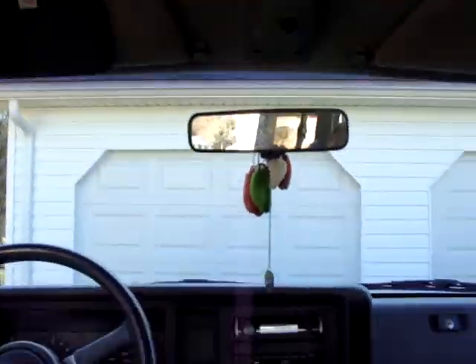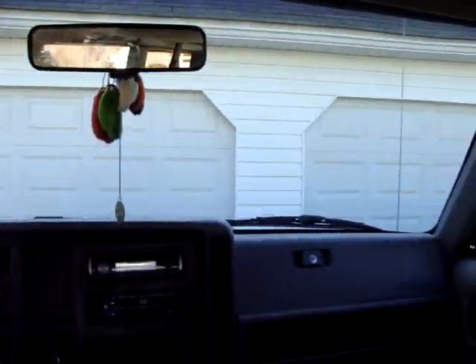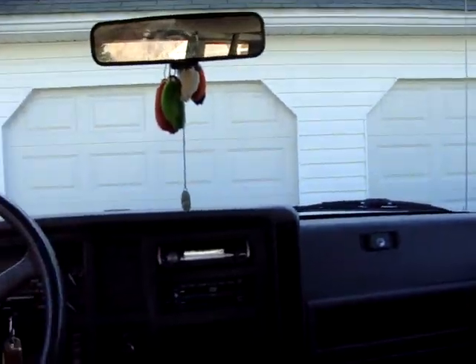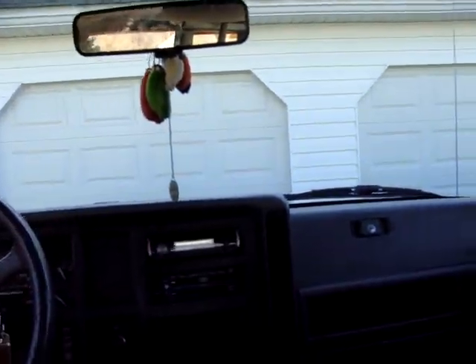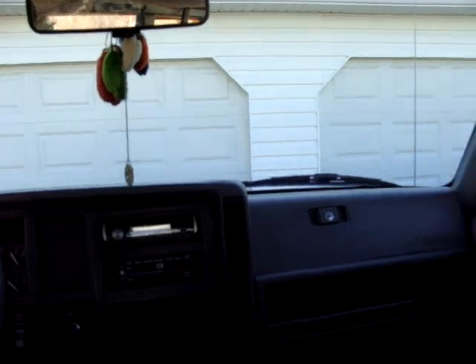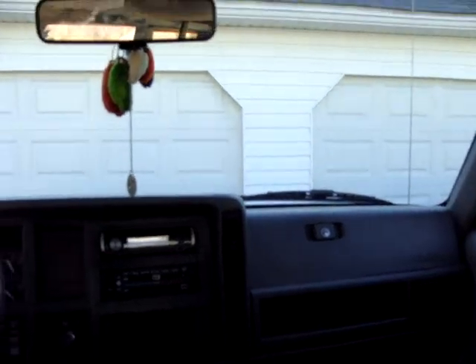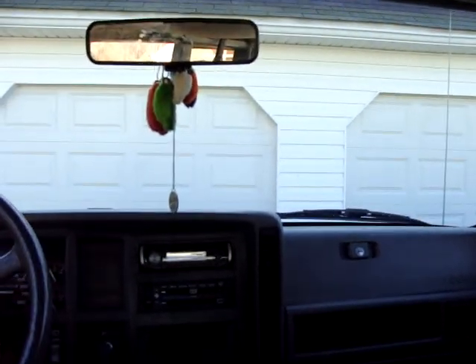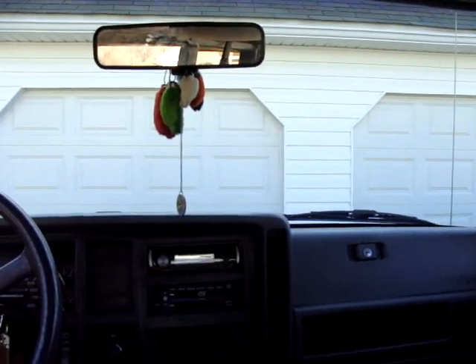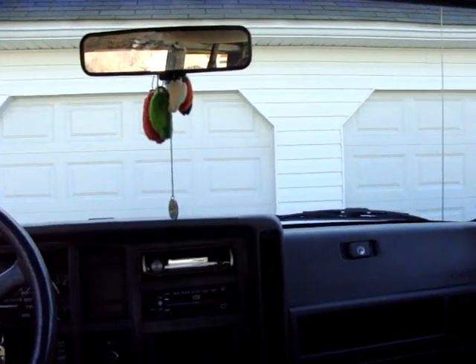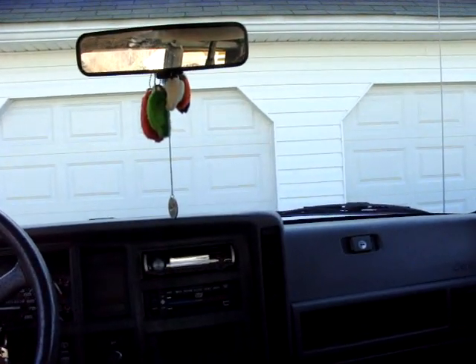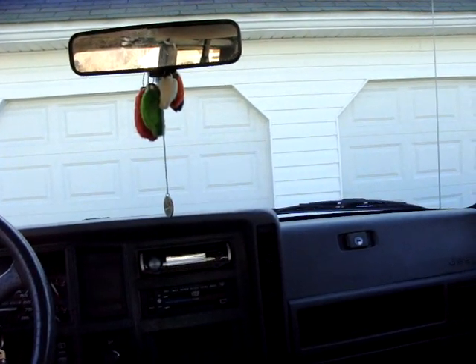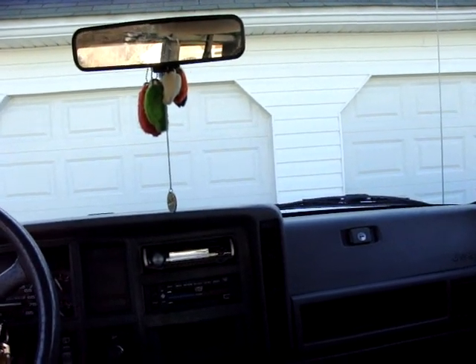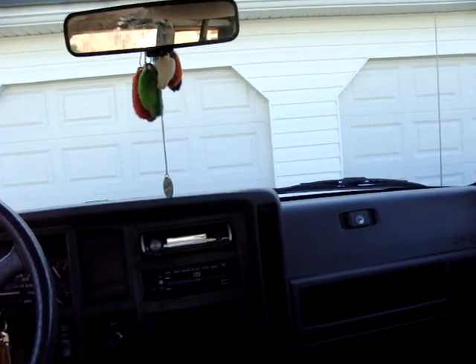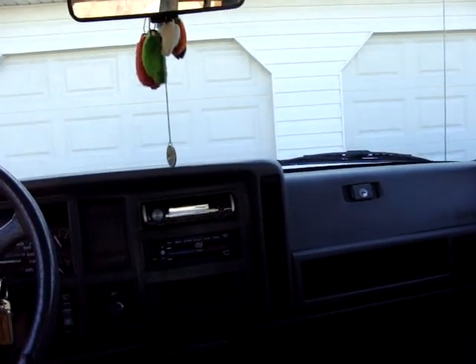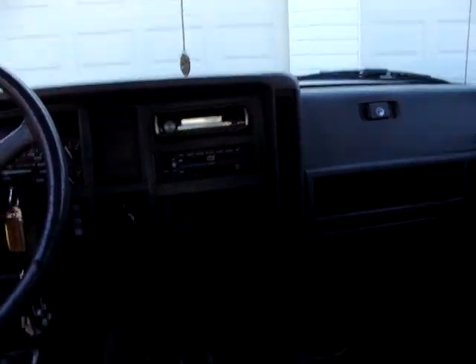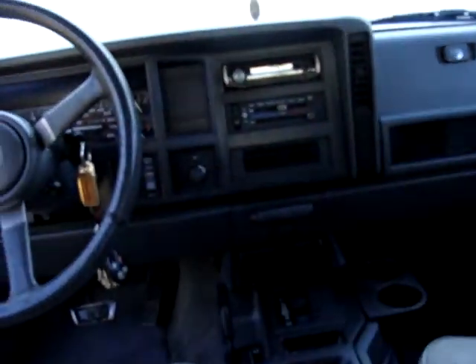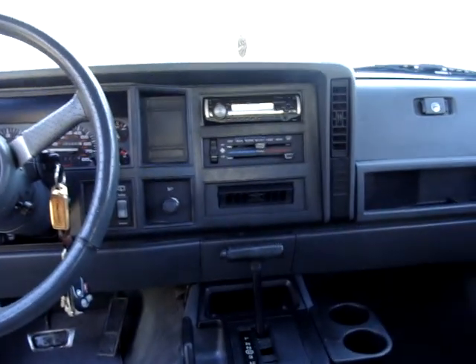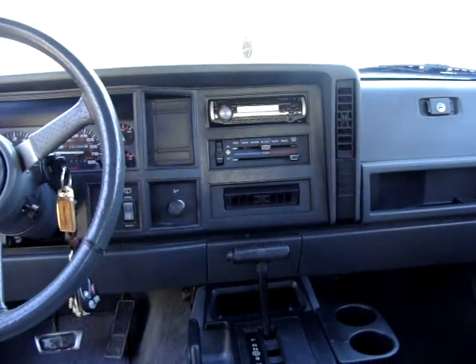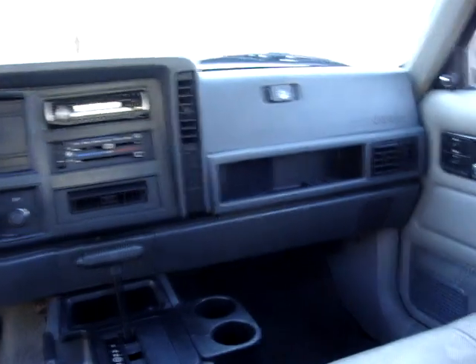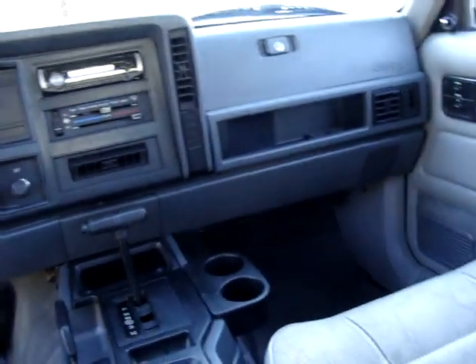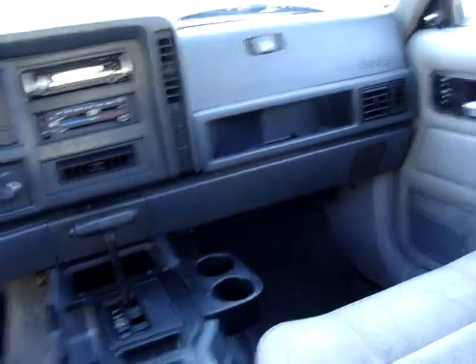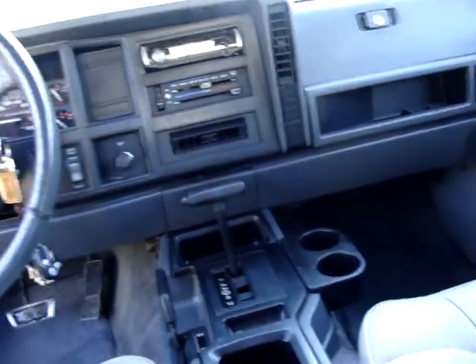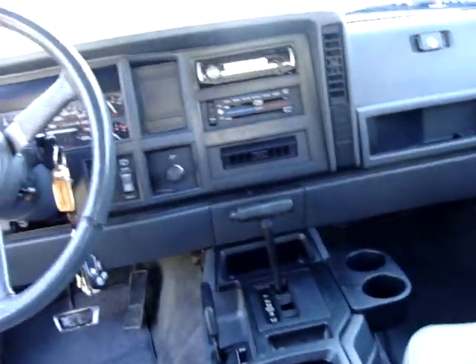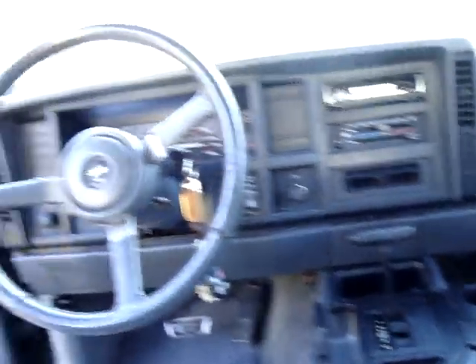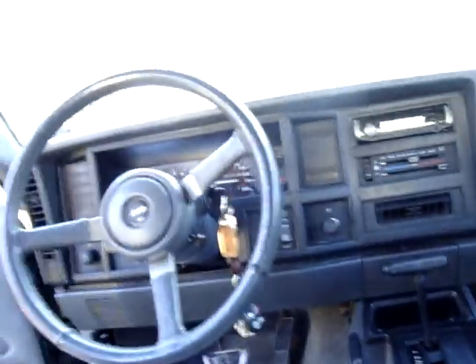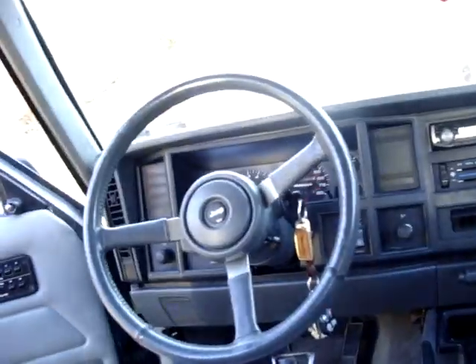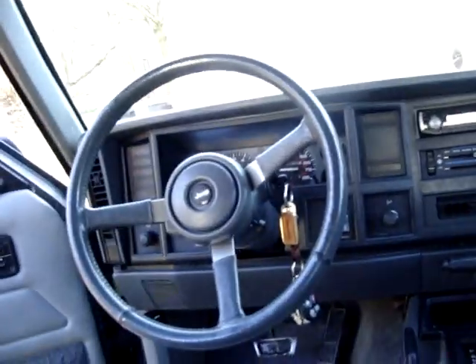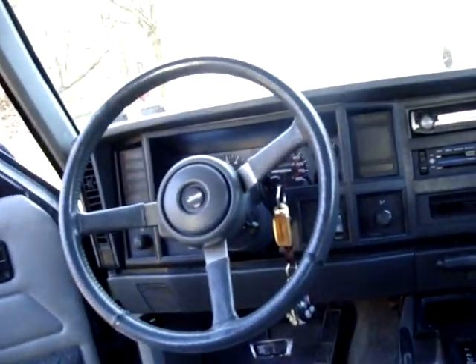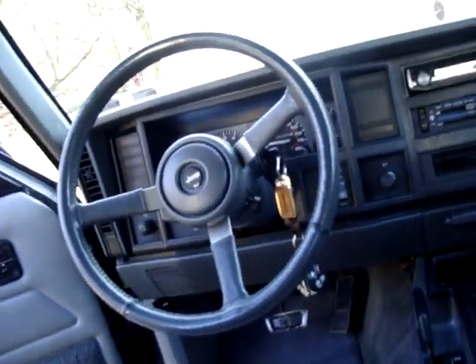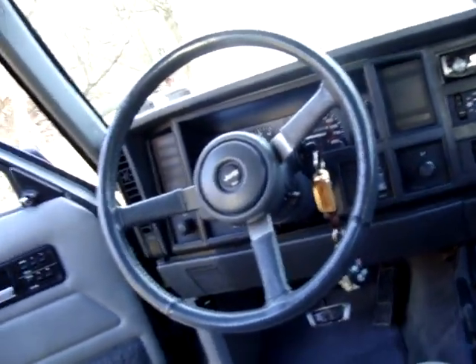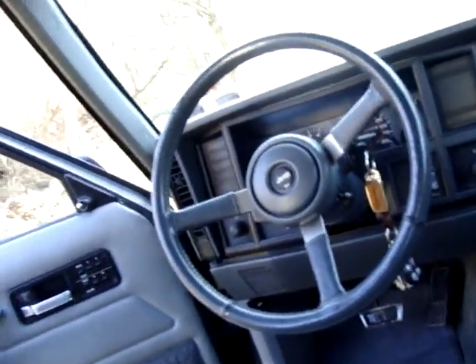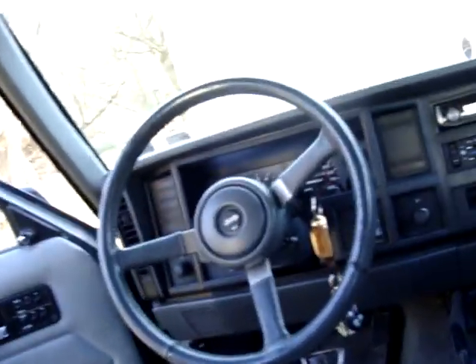I went off-roading a couple of times during those big snows — no one else could make it where I made it. That's about it for now; I'll keep you guys updated.